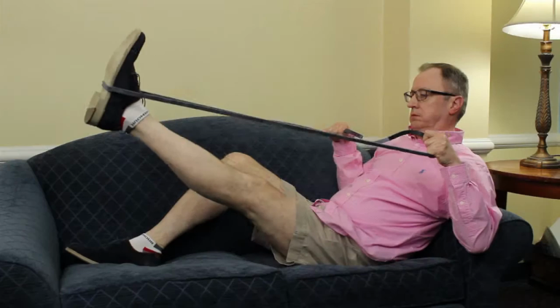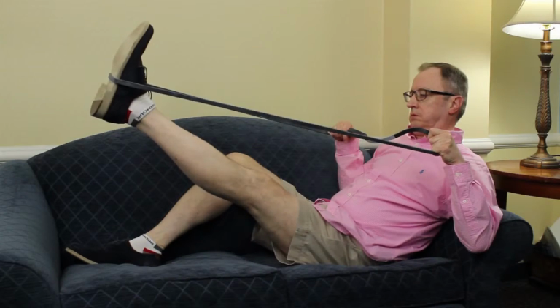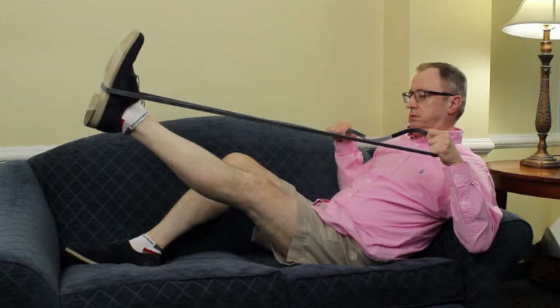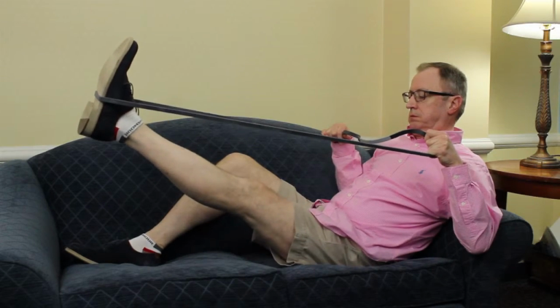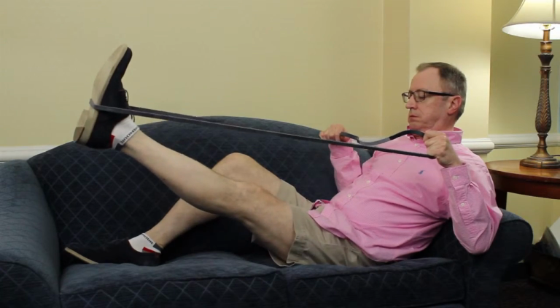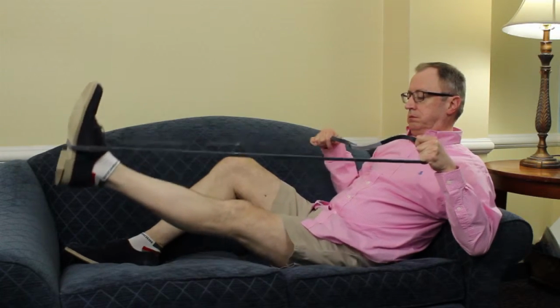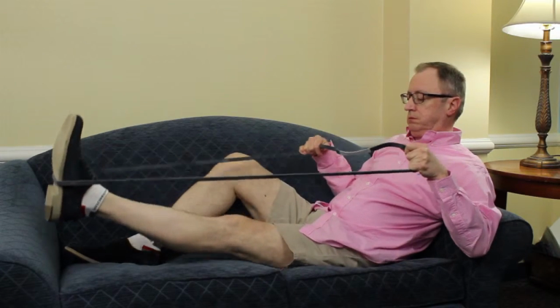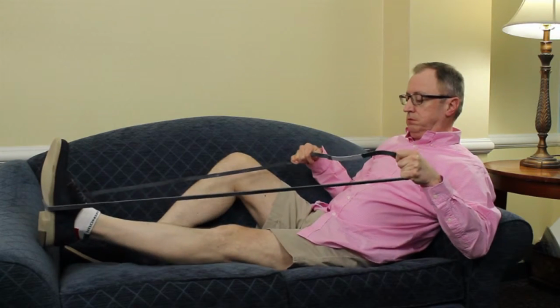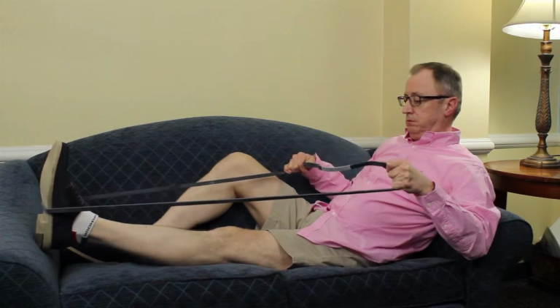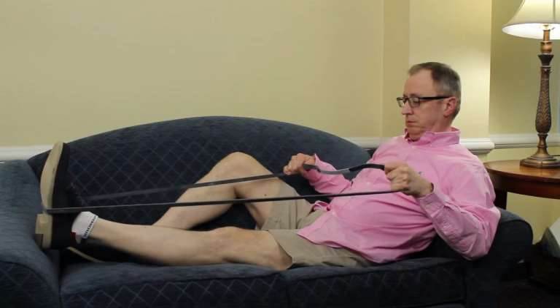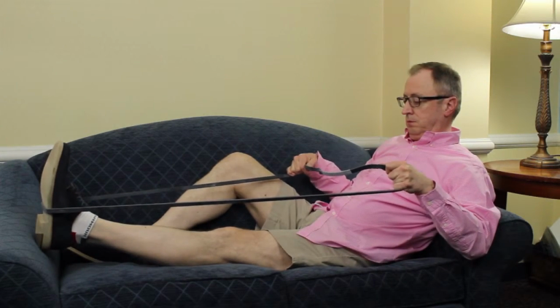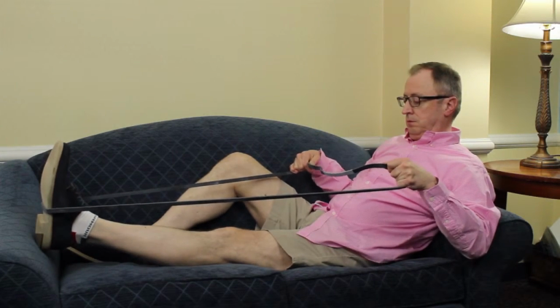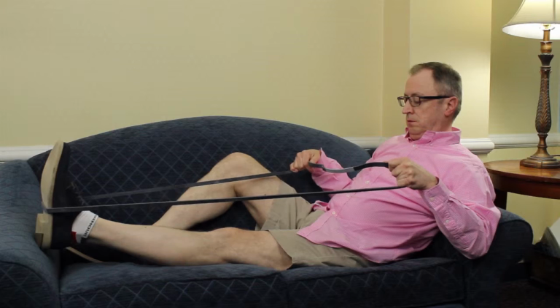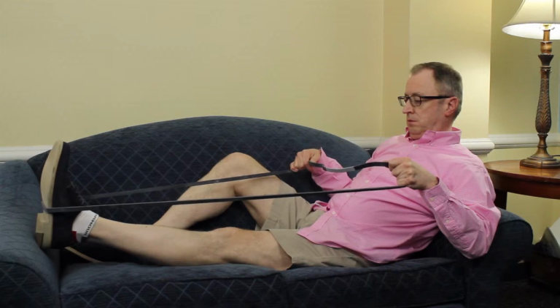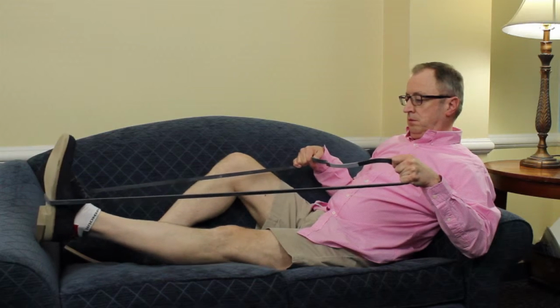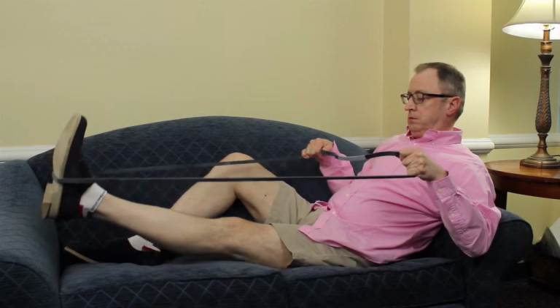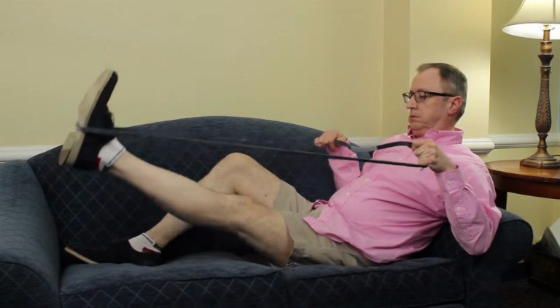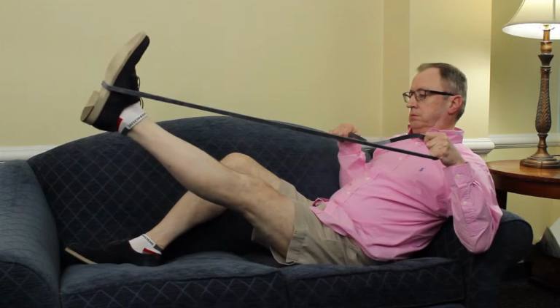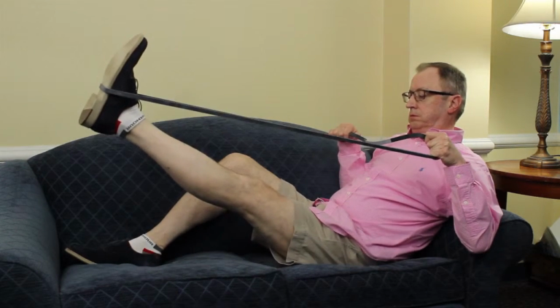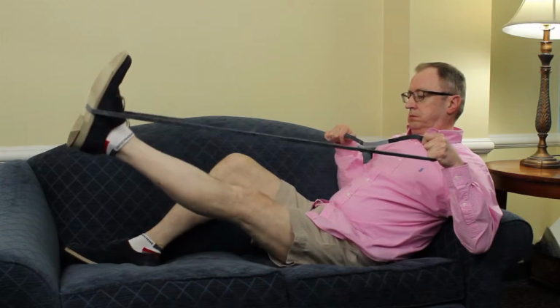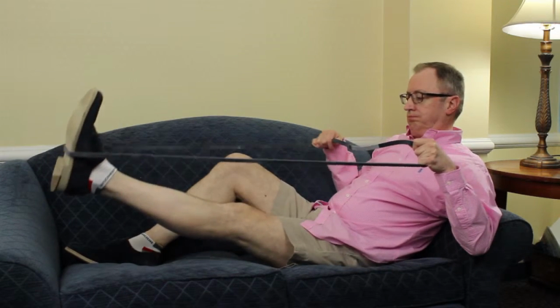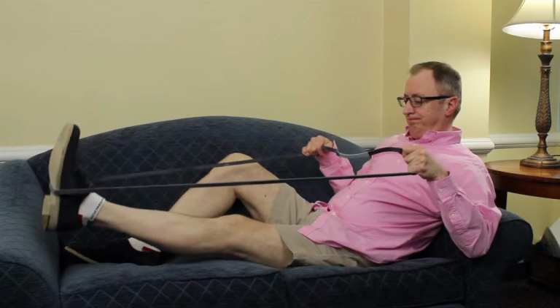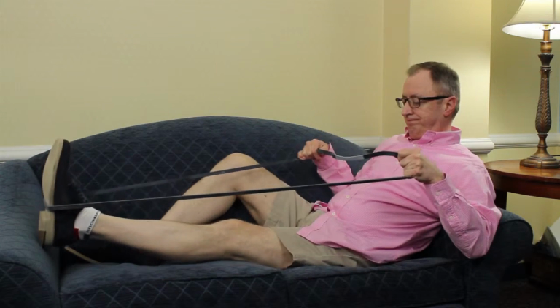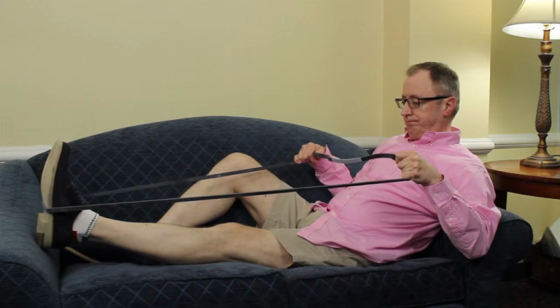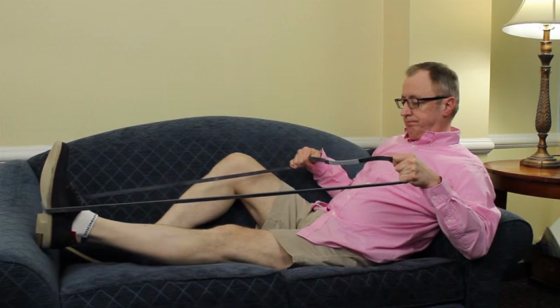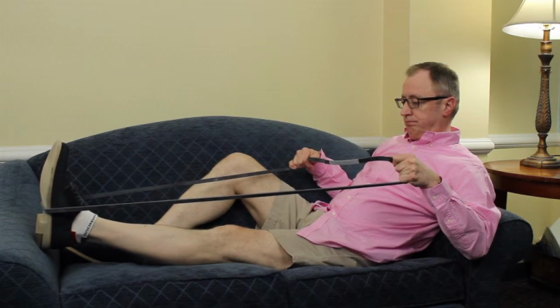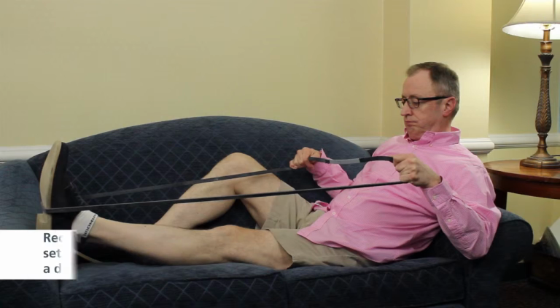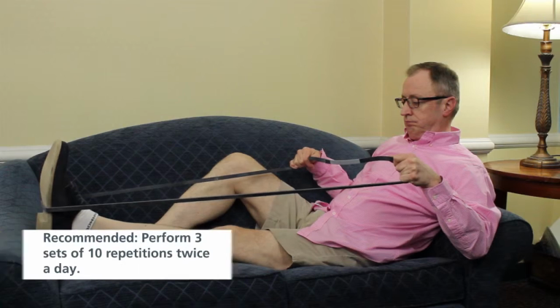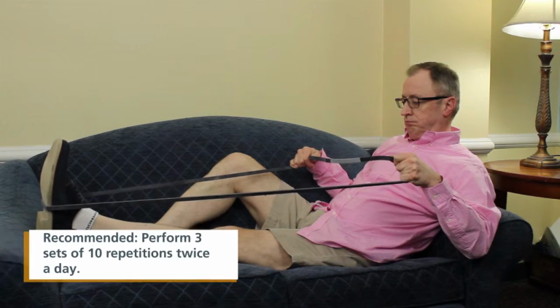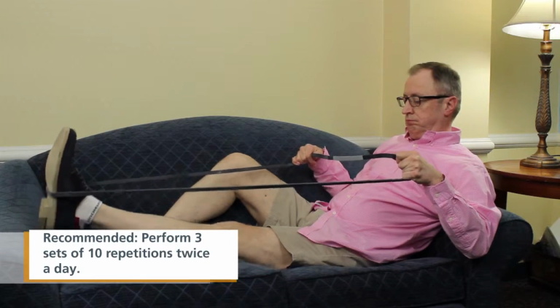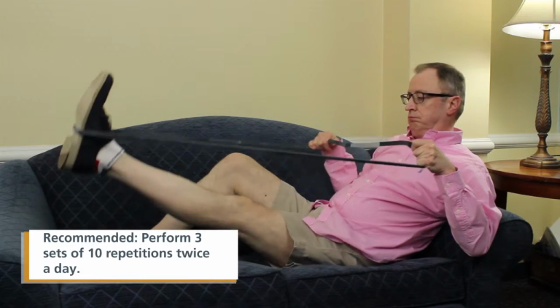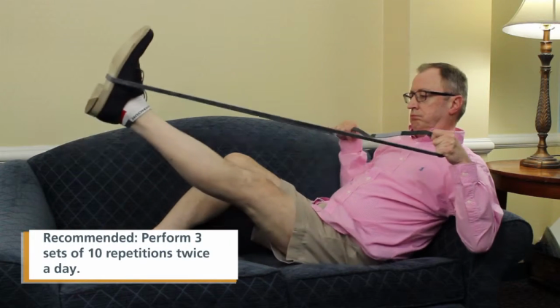If you are unable to lift your leg independently due to pain or weakness, a towel or TheraBand can be used to support and assist in this exercise. Perform slowly, focusing on control to maximize muscle performance.